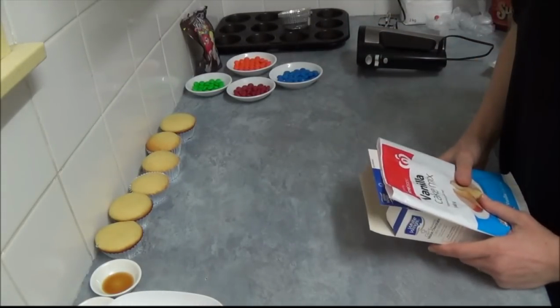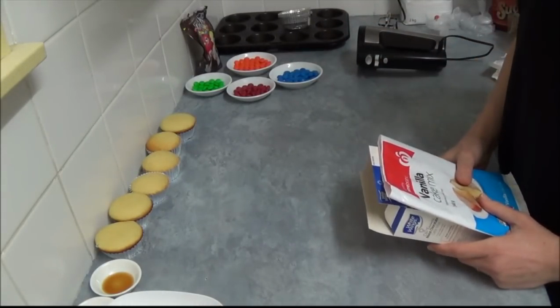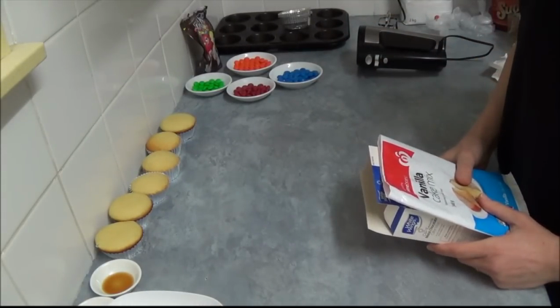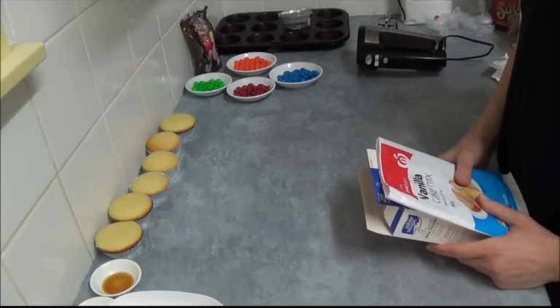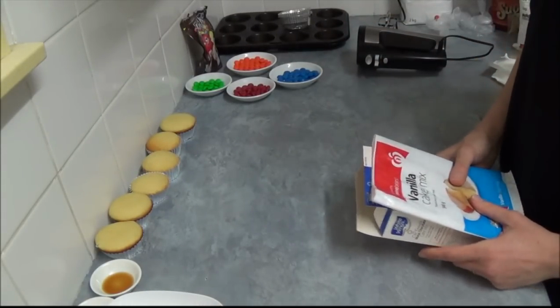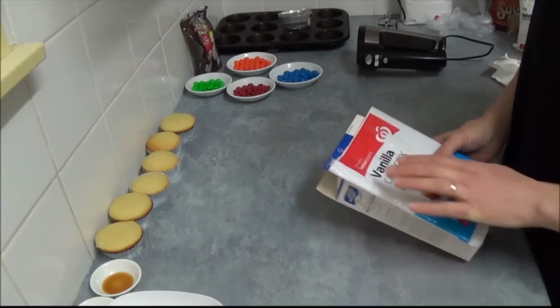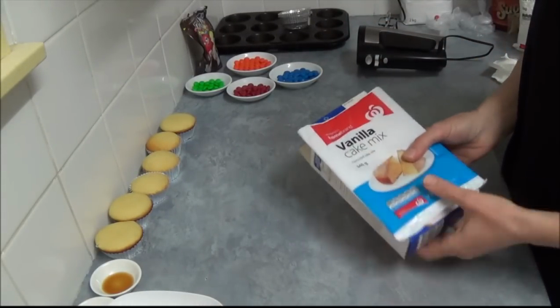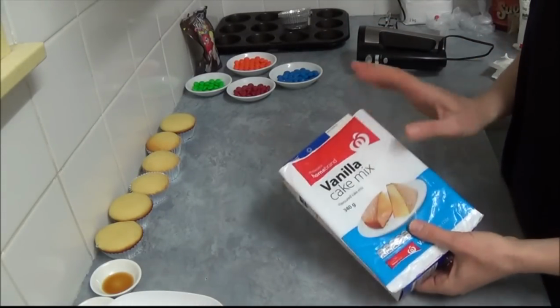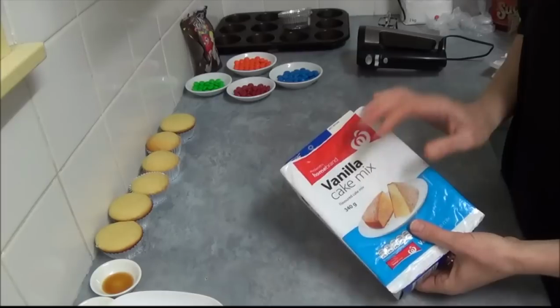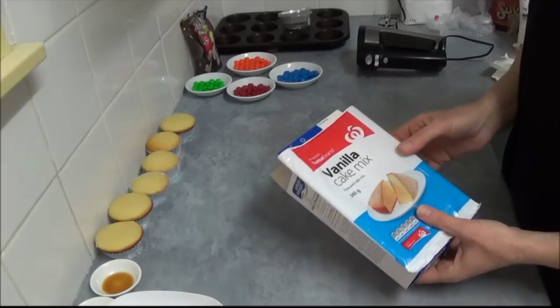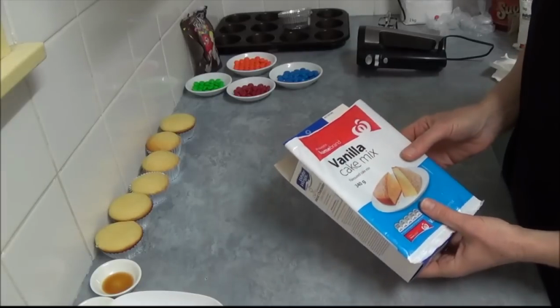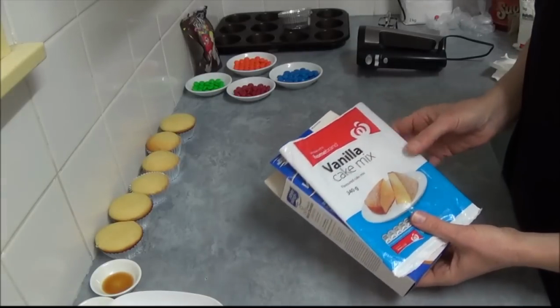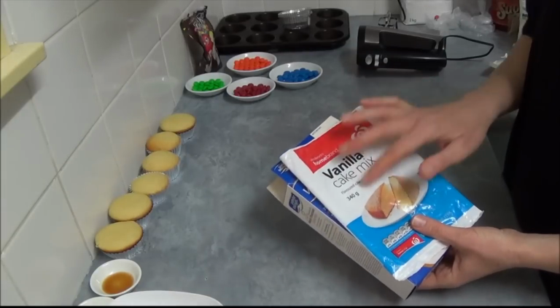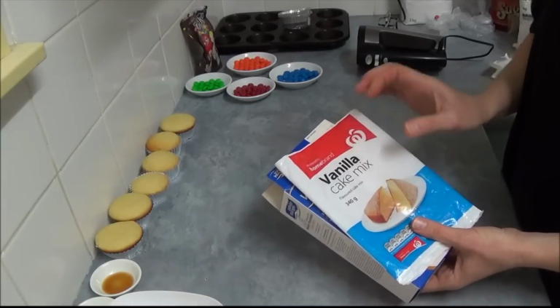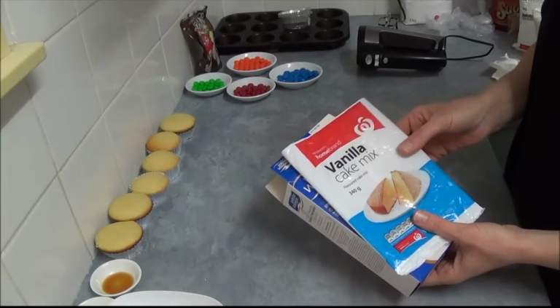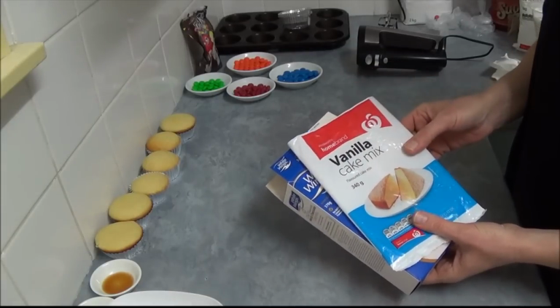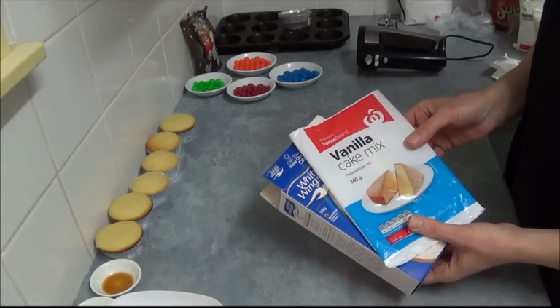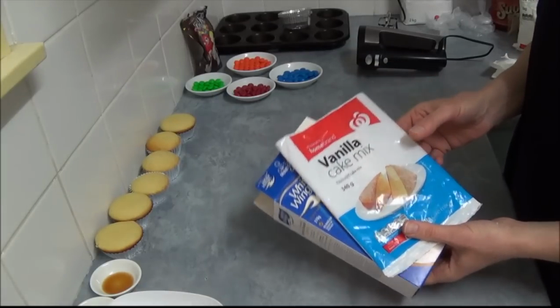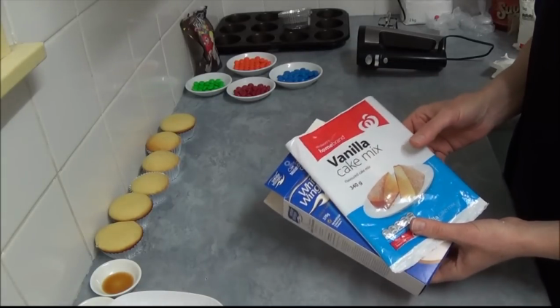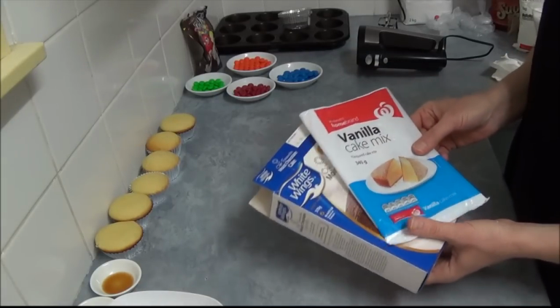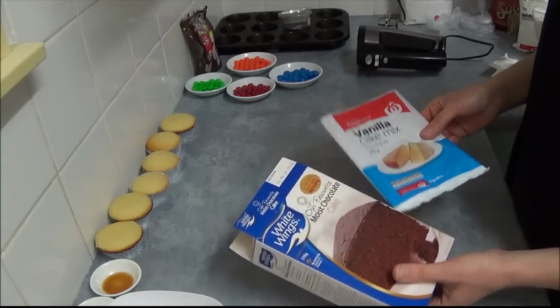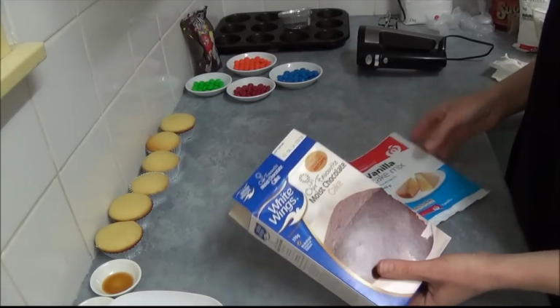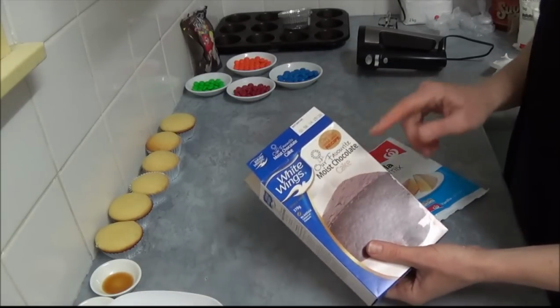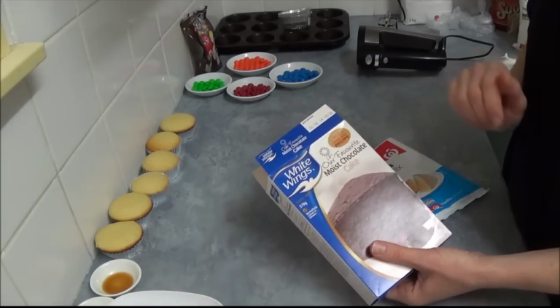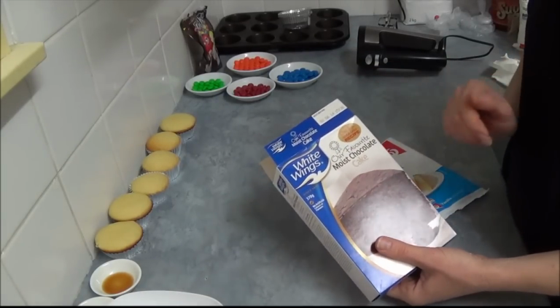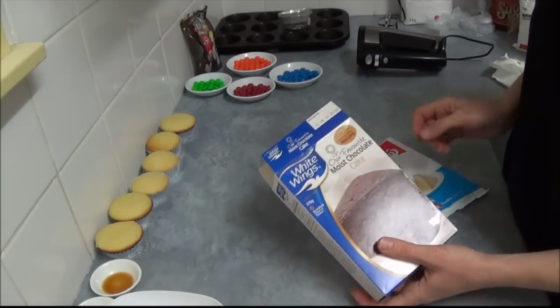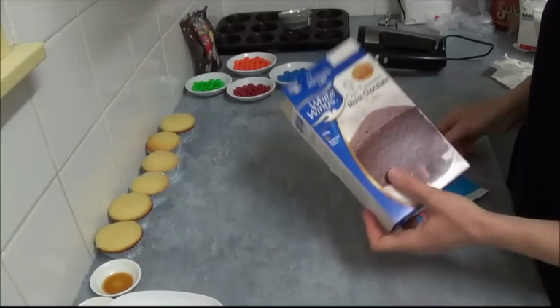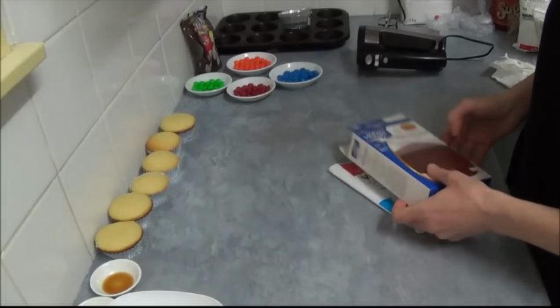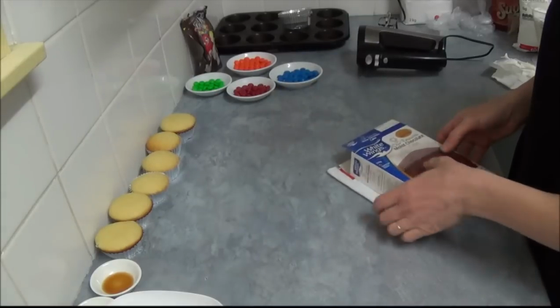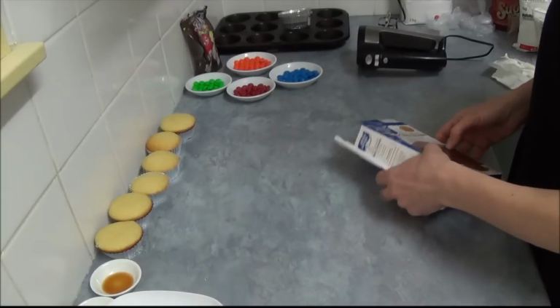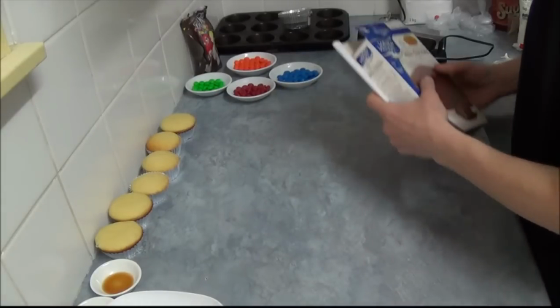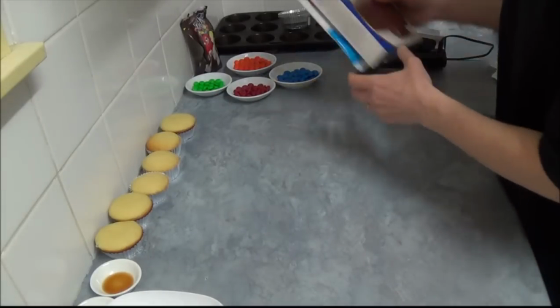This recipe goes very well. Would that be vanilla cupcakes, which we can use — cake mix, doesn't really matter — or chocolate cake mix. It goes very well as well.